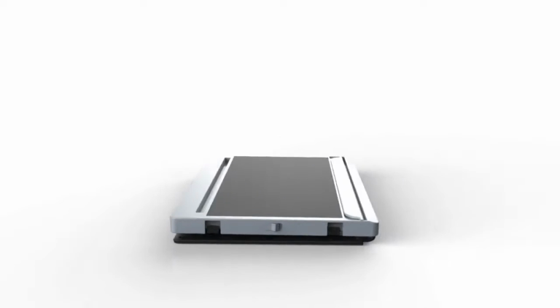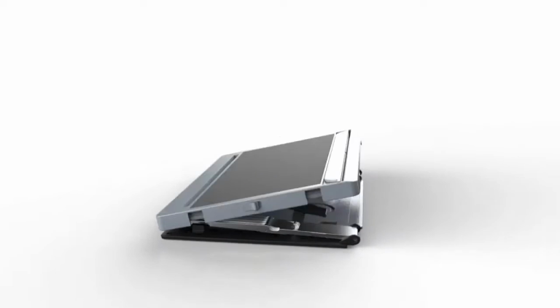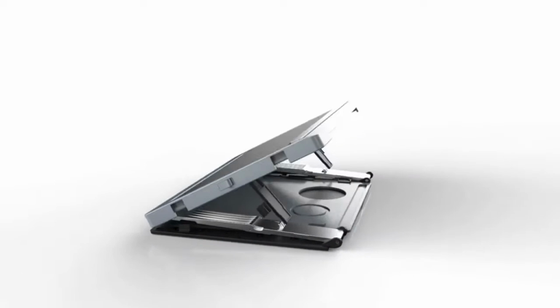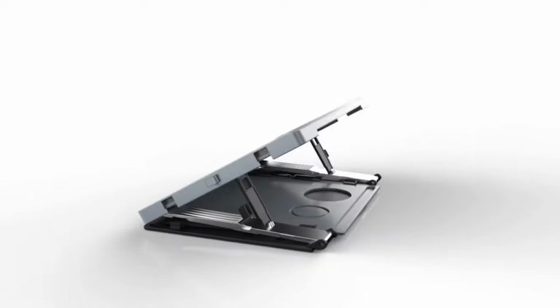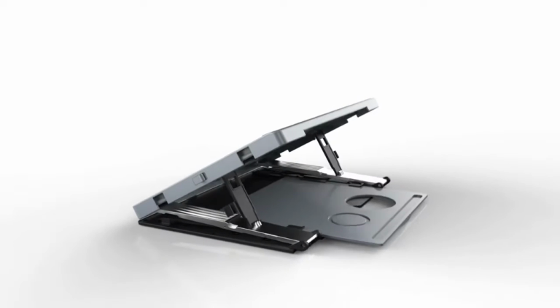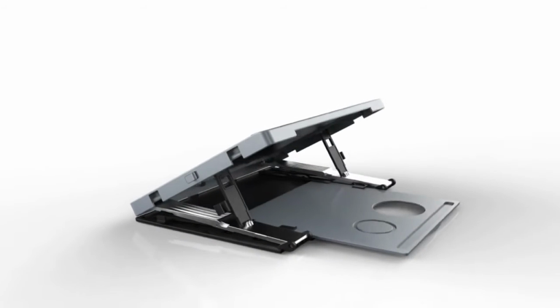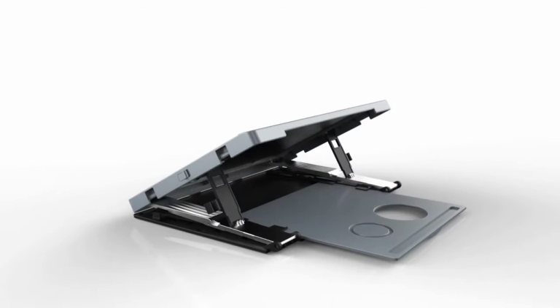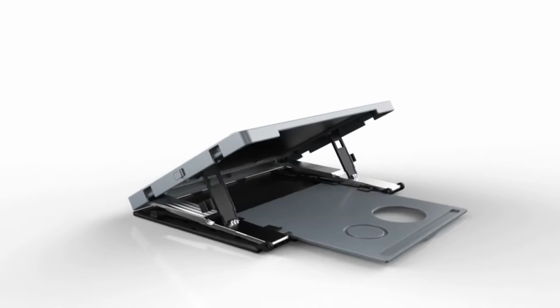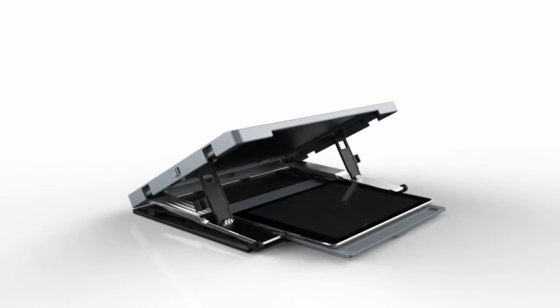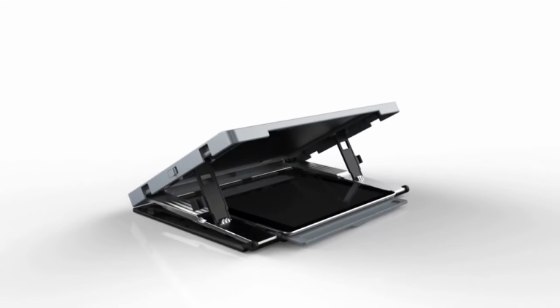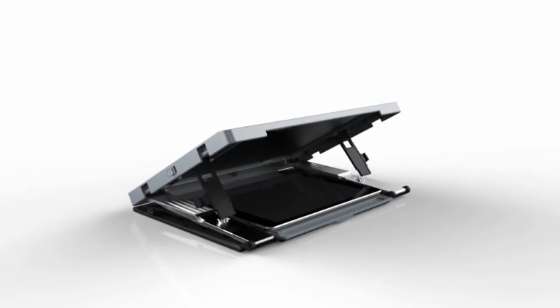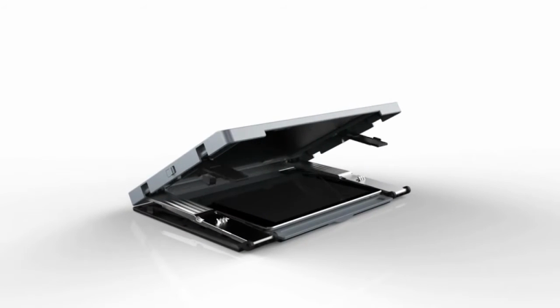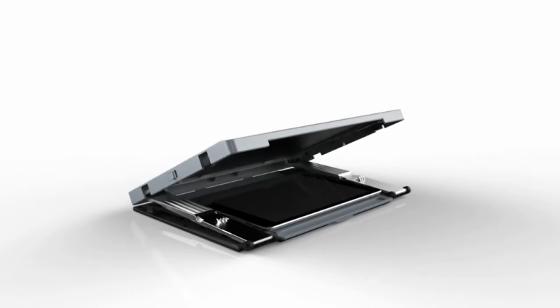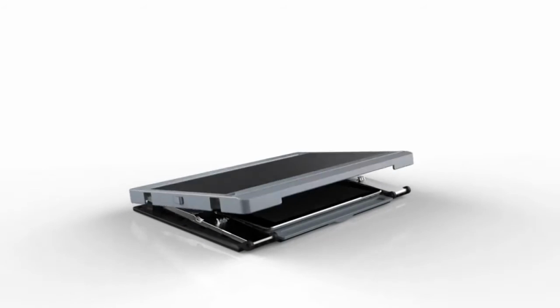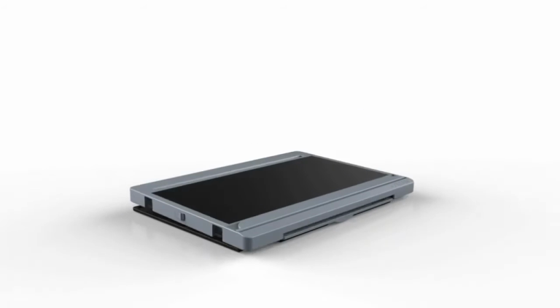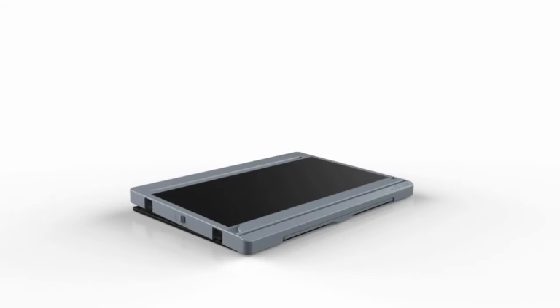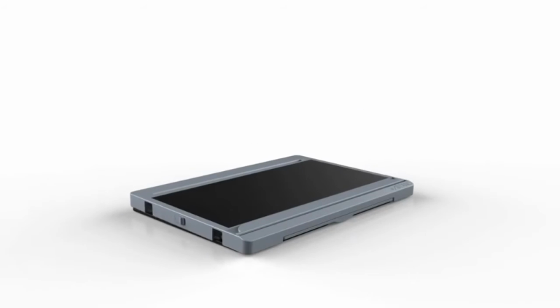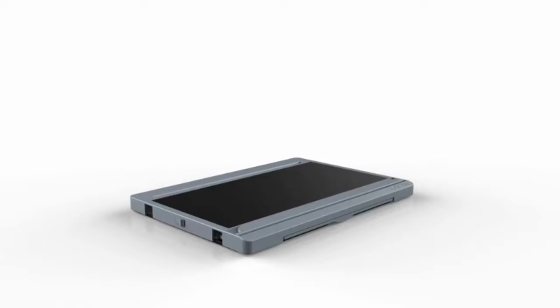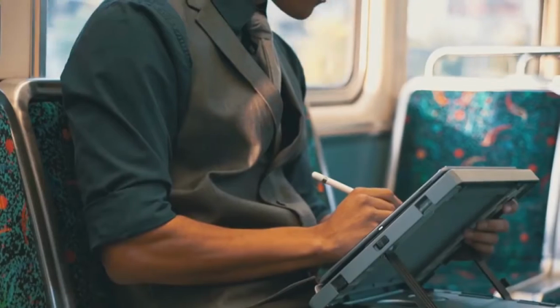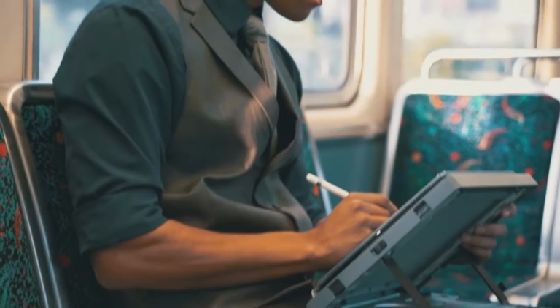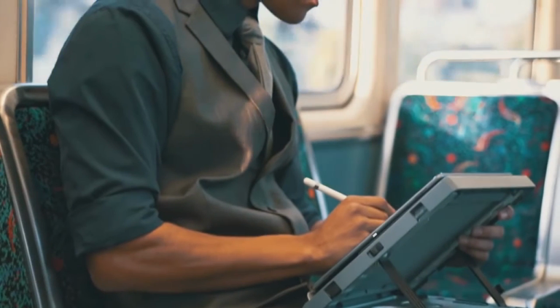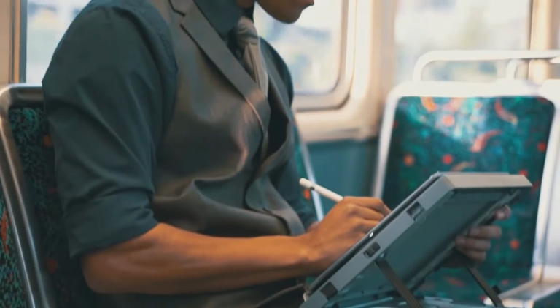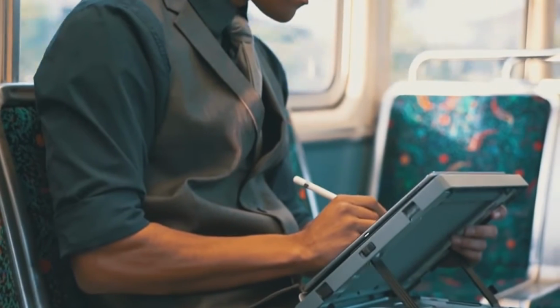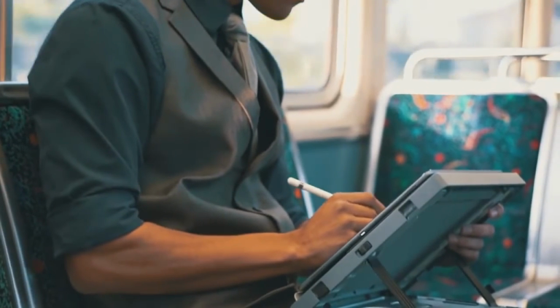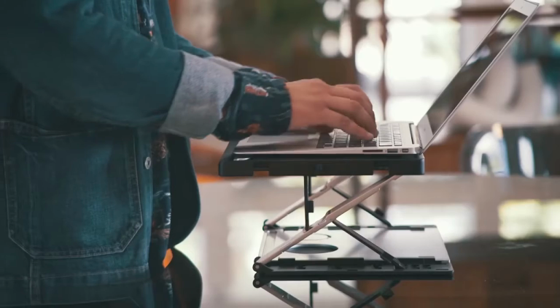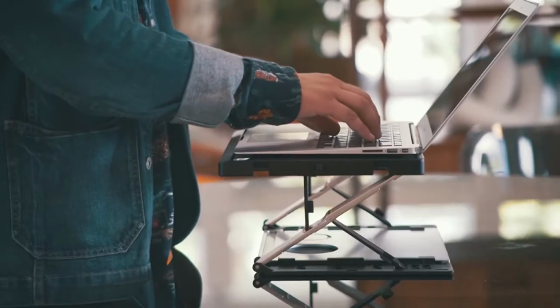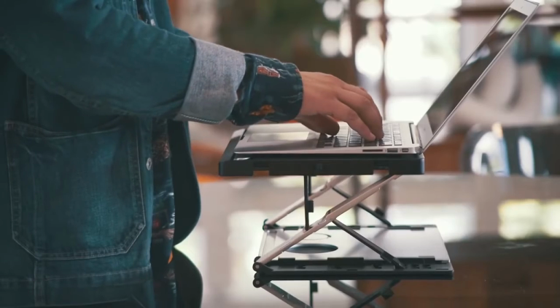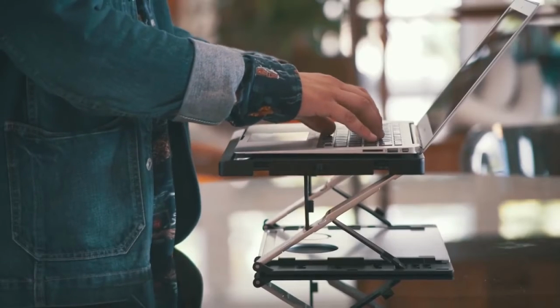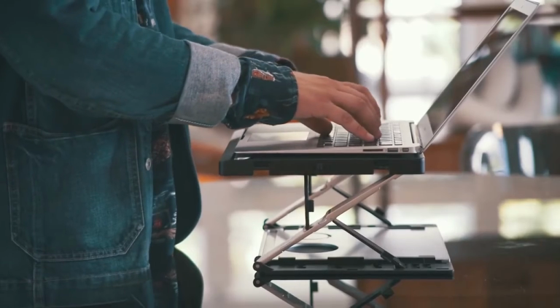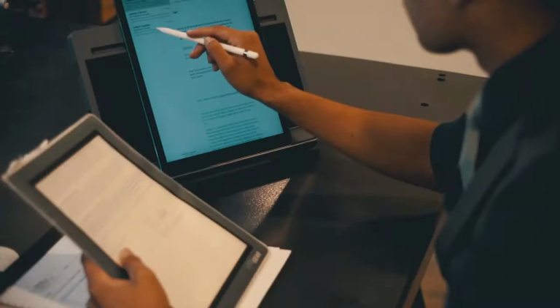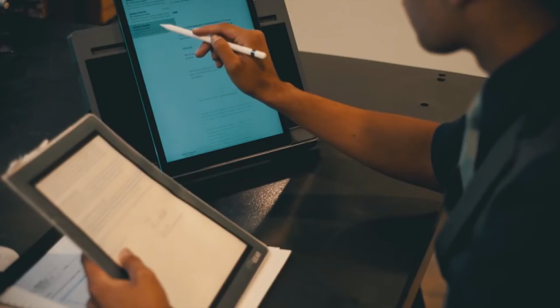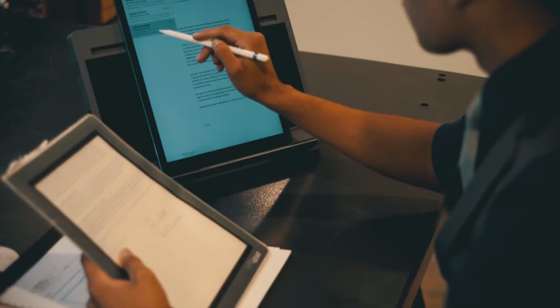Its innovative modern design is a sleek extension of today's most popular devices. At just under two pounds, its efficient form fits seamlessly into any environment — from the commute, to the home, to the office.